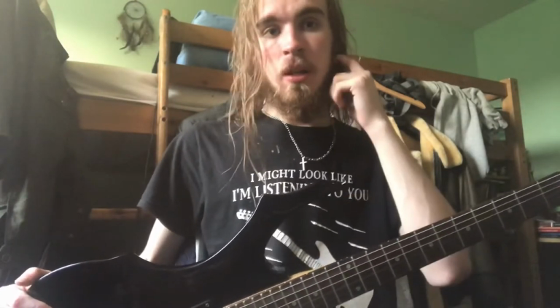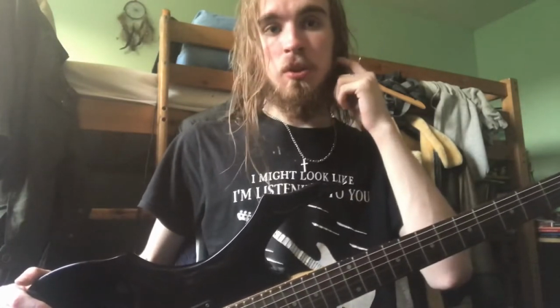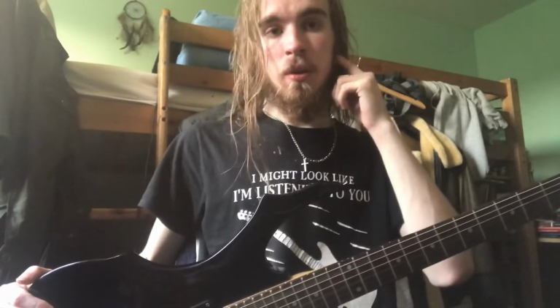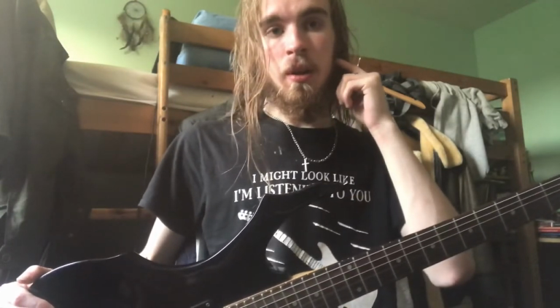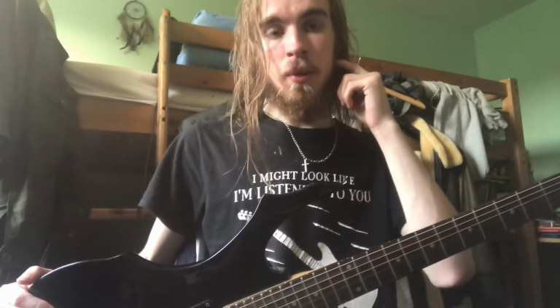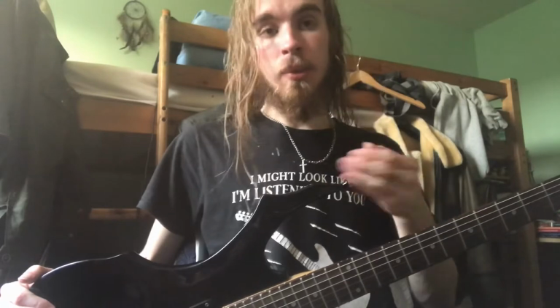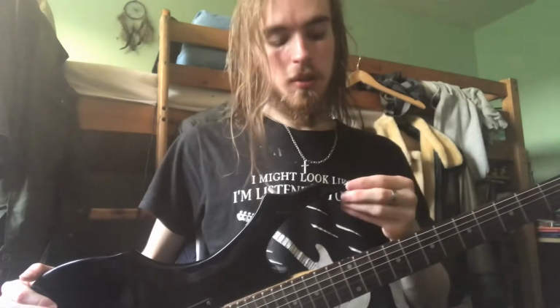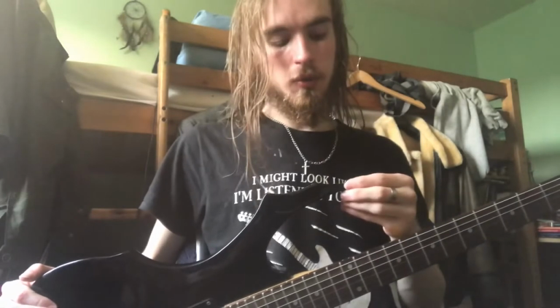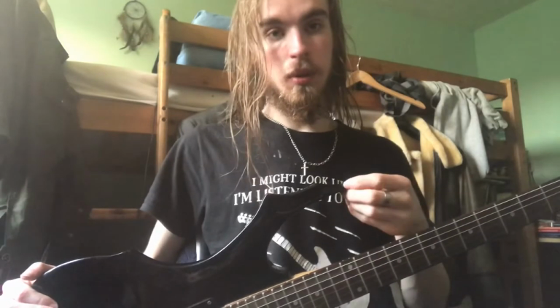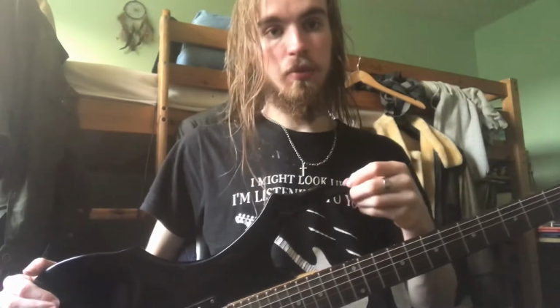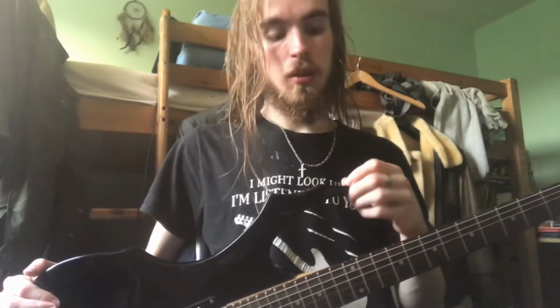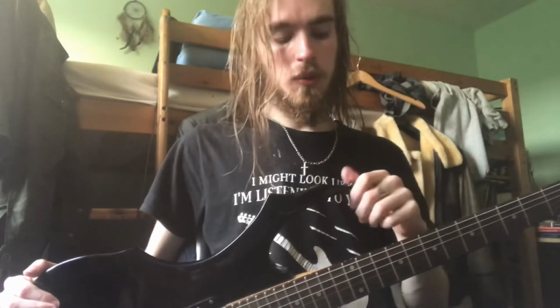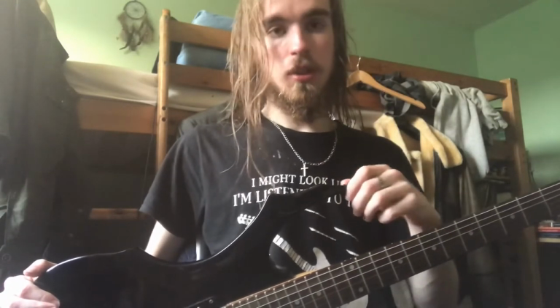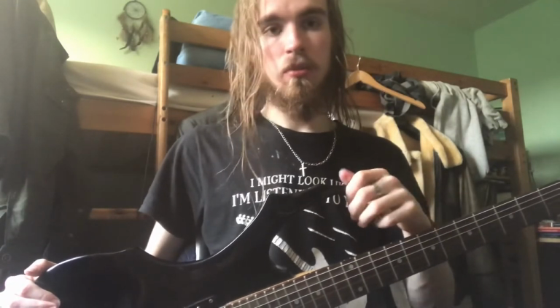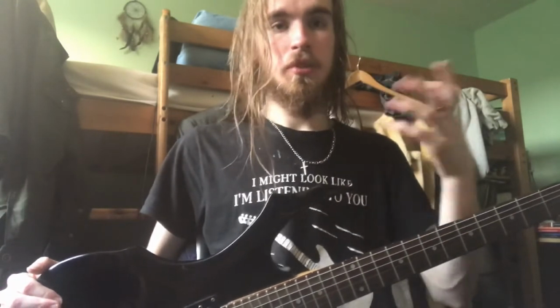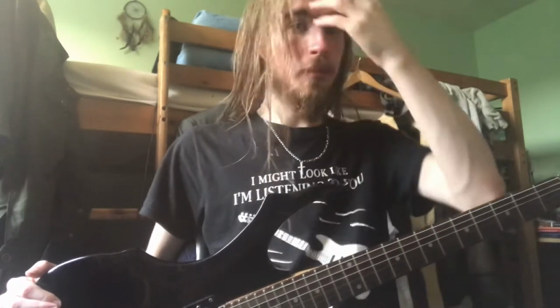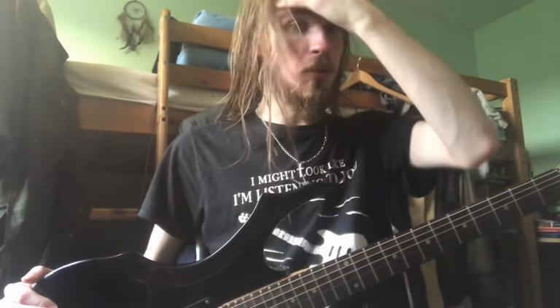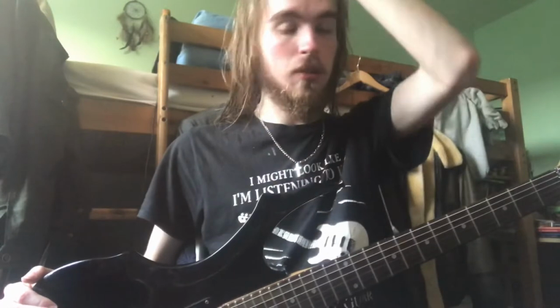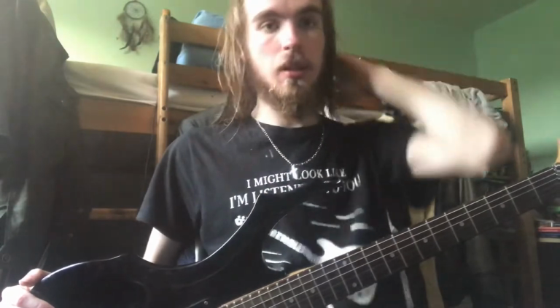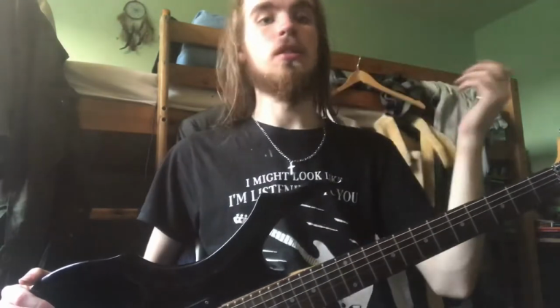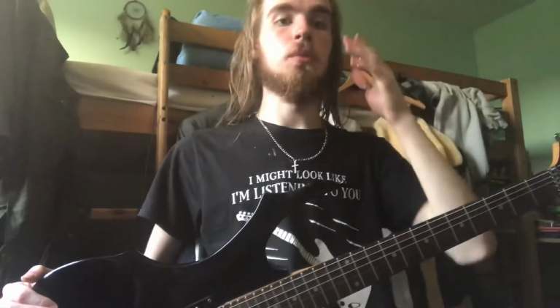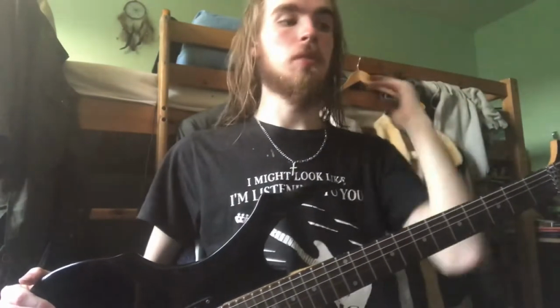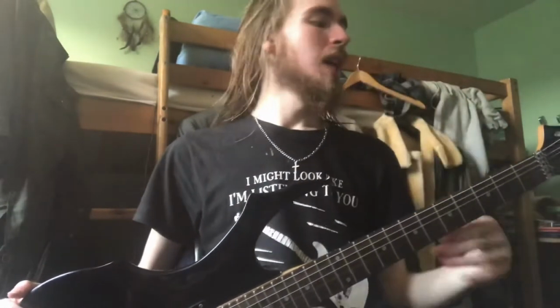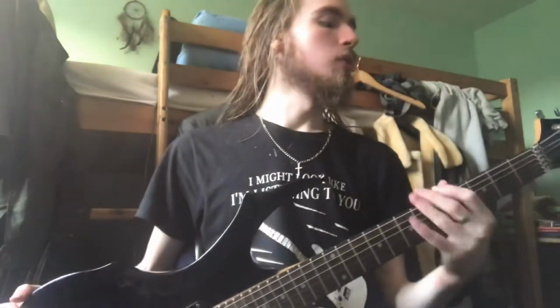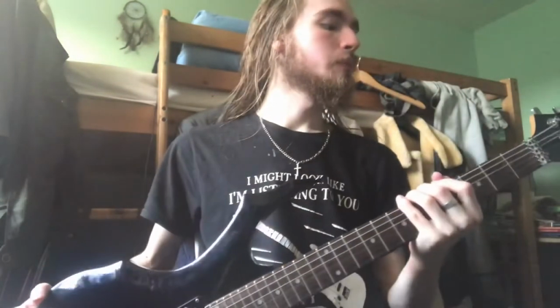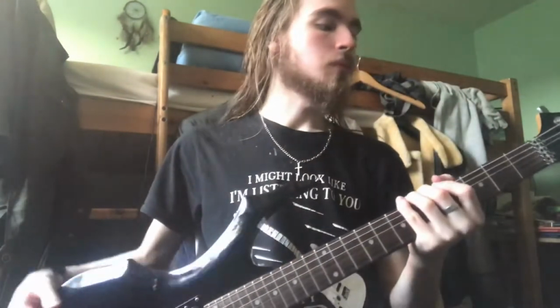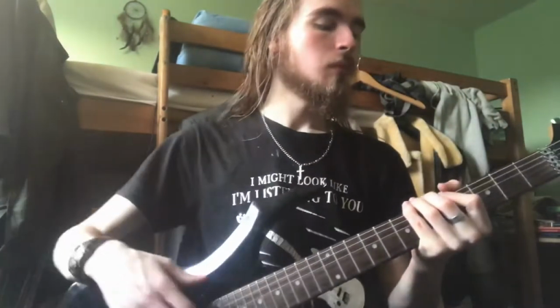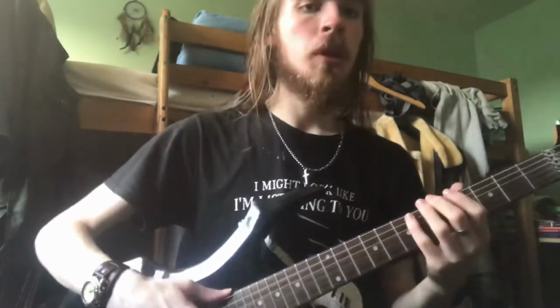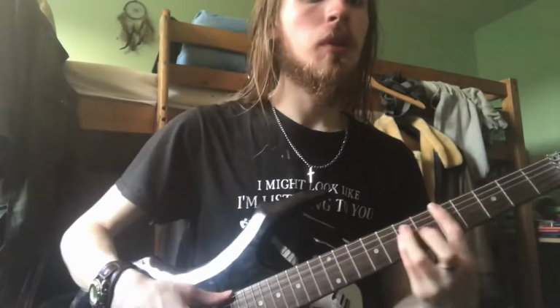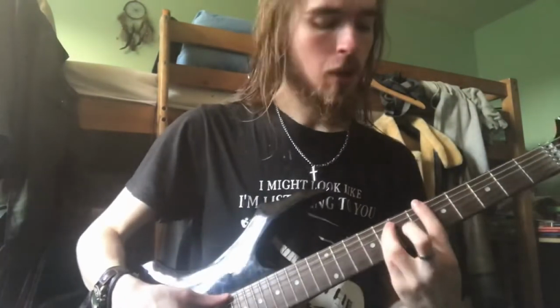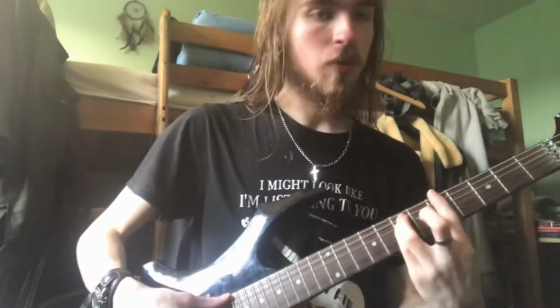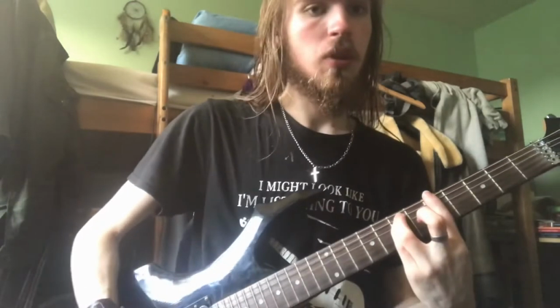I didn't buy this guitar — it was my friend who bought it. He got it from some boot sale or something like that, and he just gave it to me because he had no need for it. But I'm going to do a little review of it here.